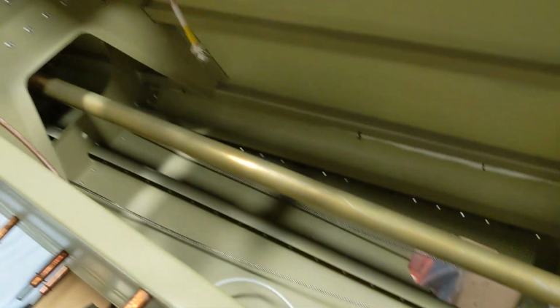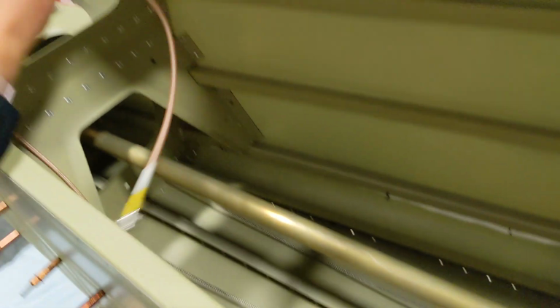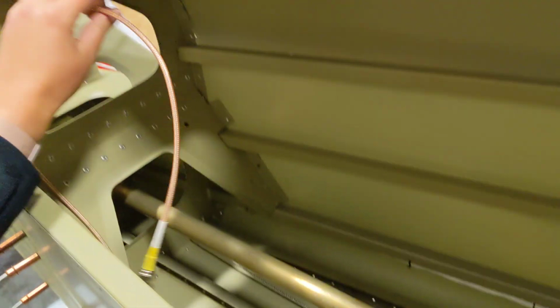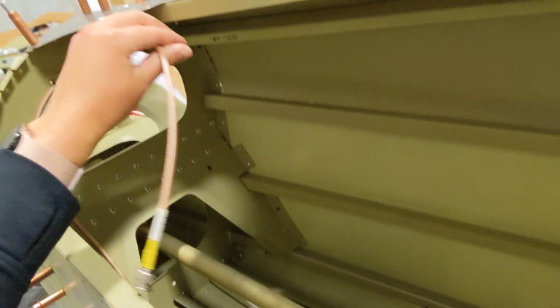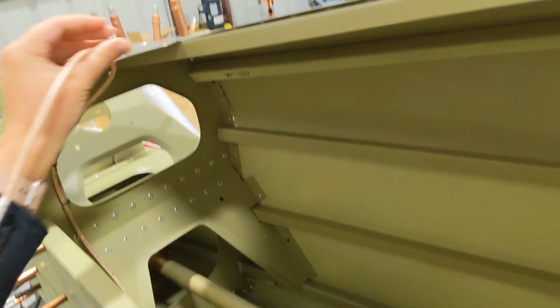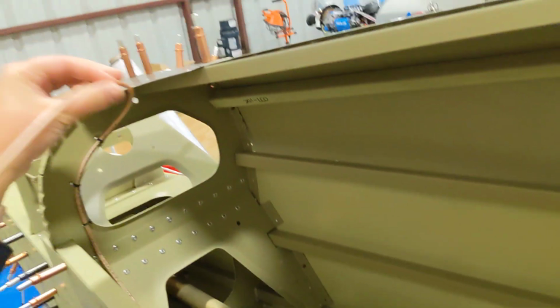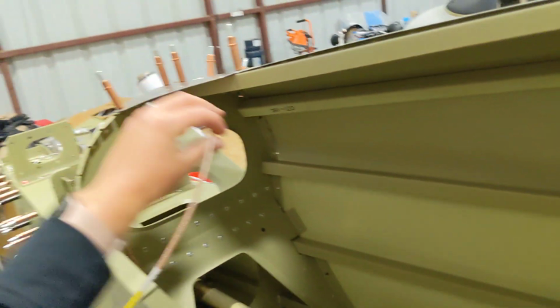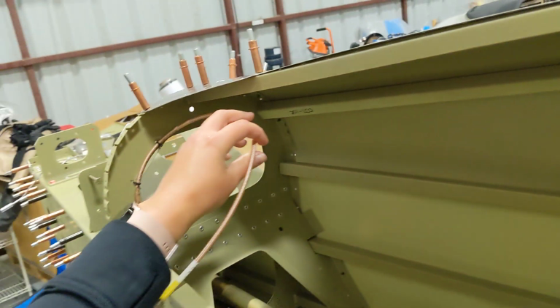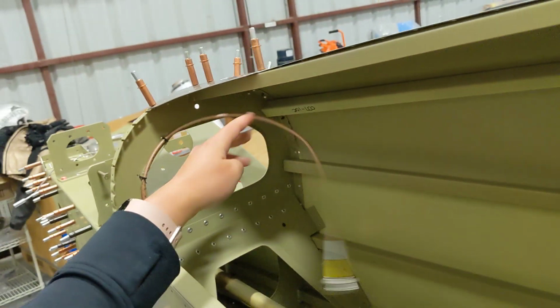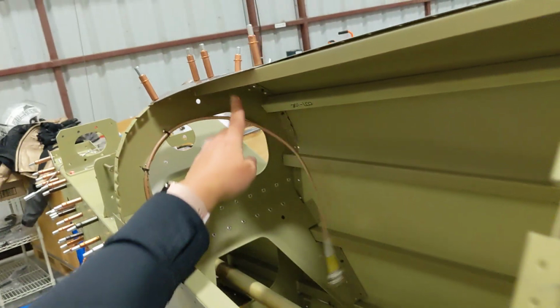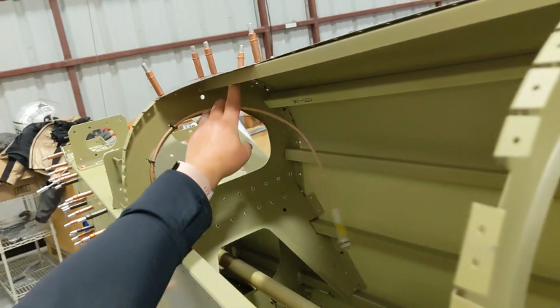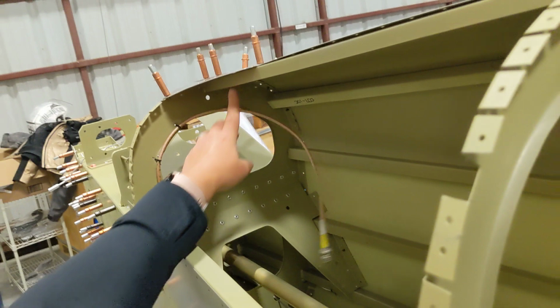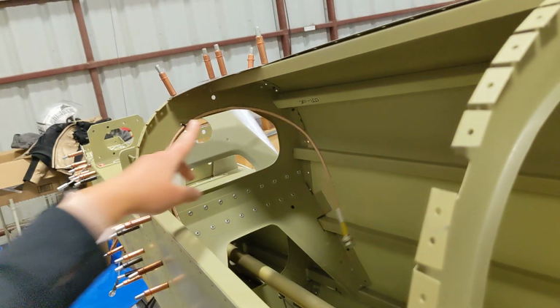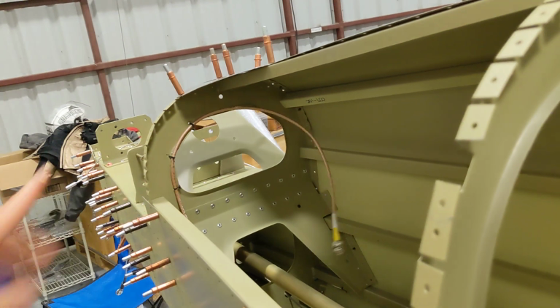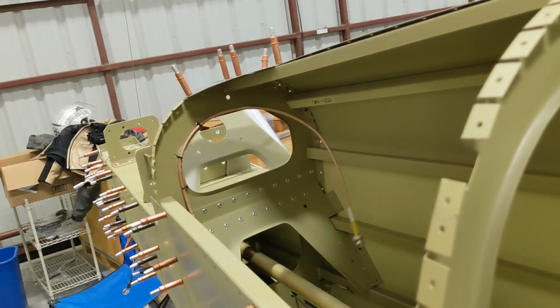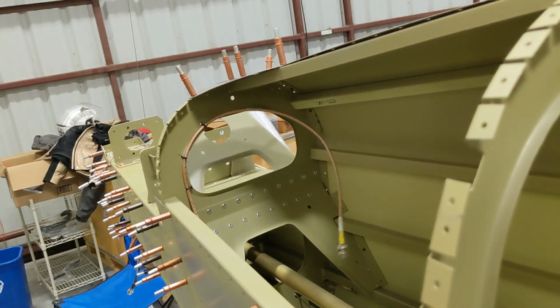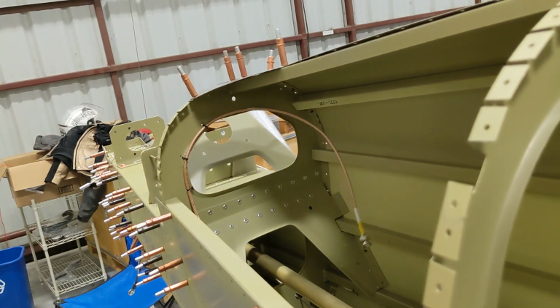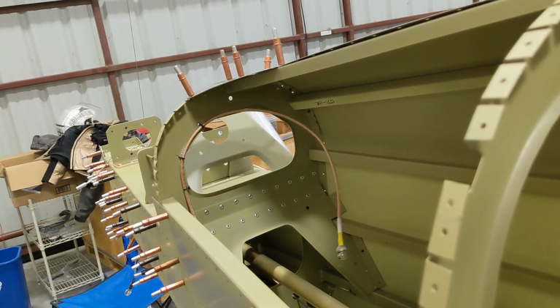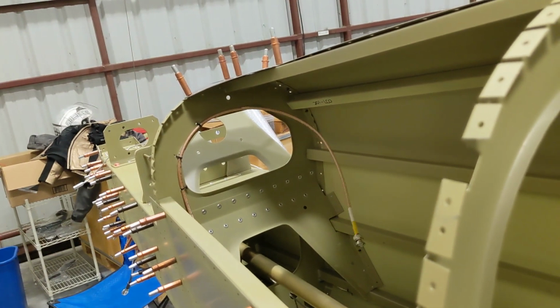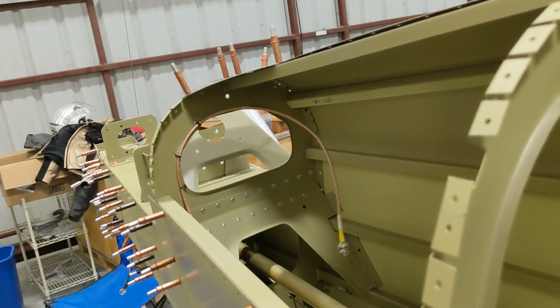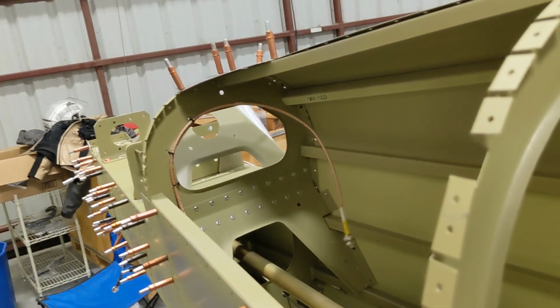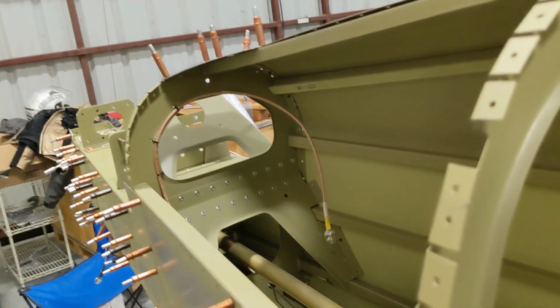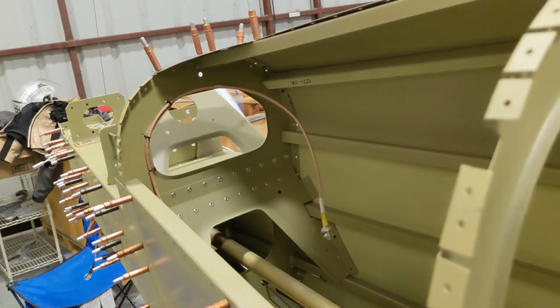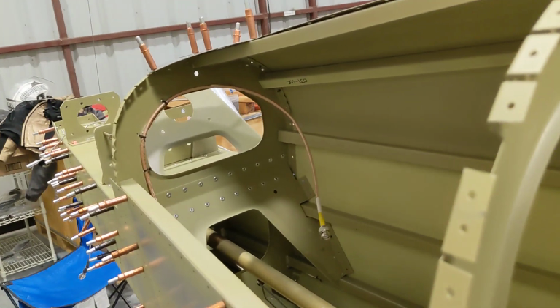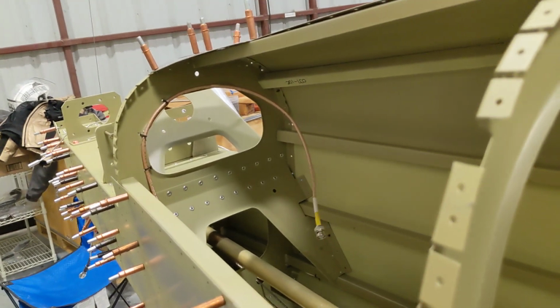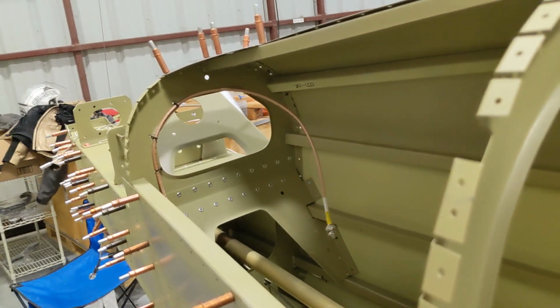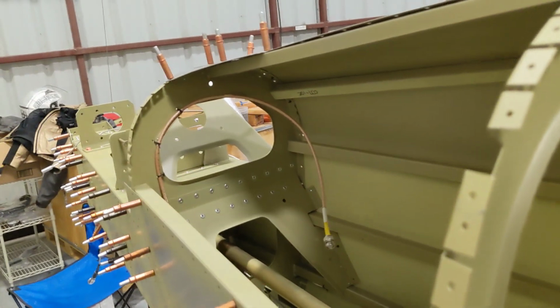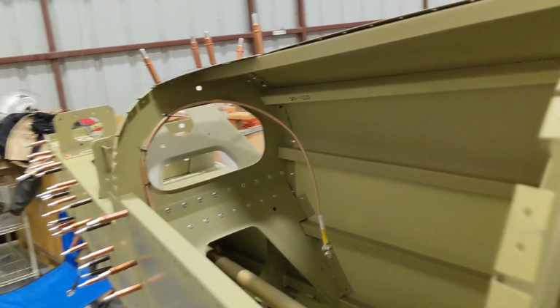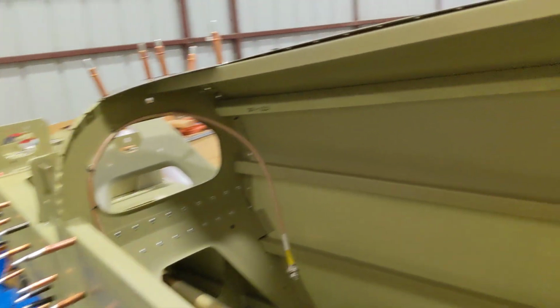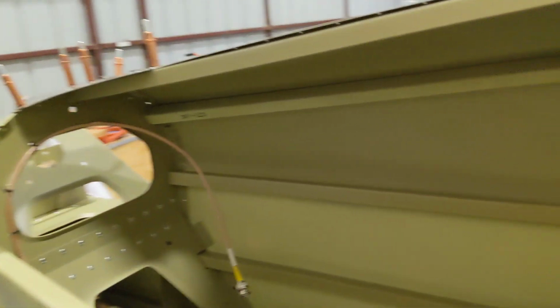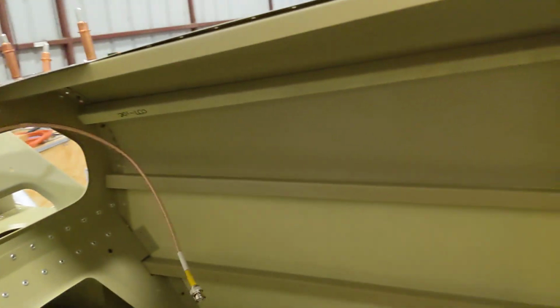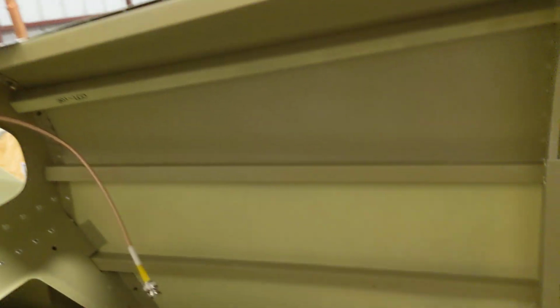Then we have all of our antennas. Here's where our ELT will go, up through there. Thank you very much to Scott for supplying us the bracket to finish that. Yay Scott!